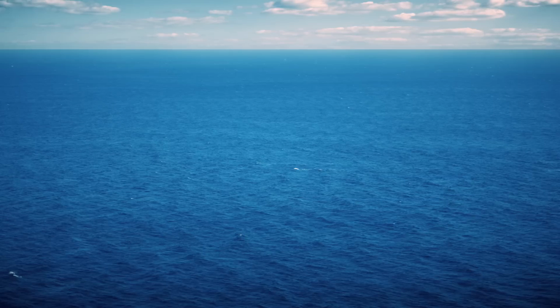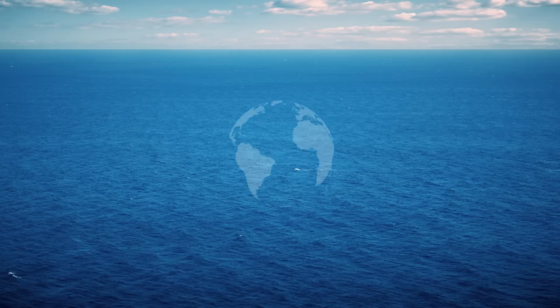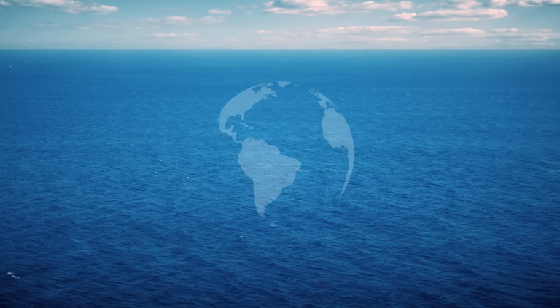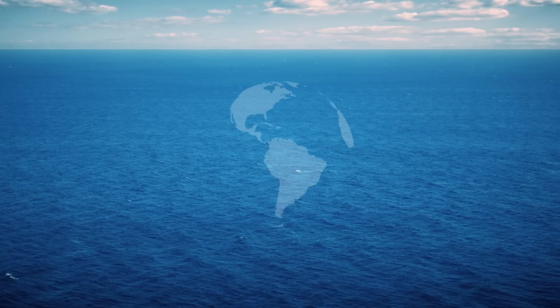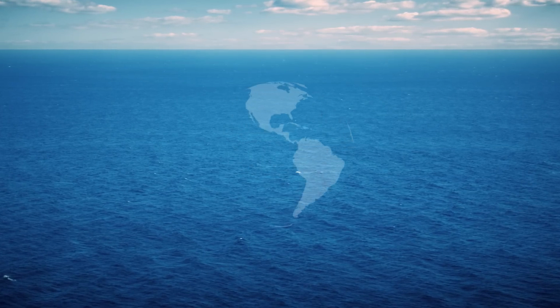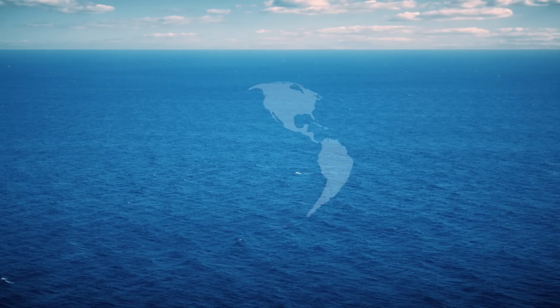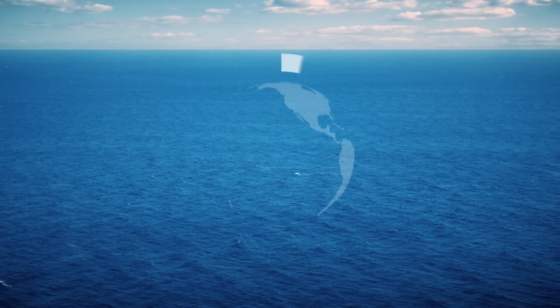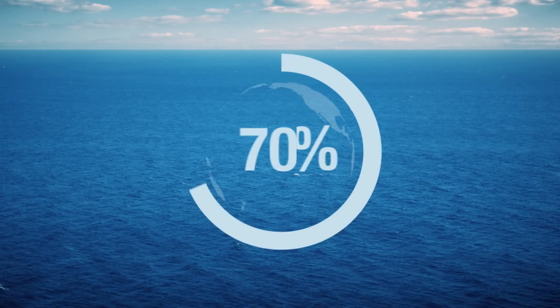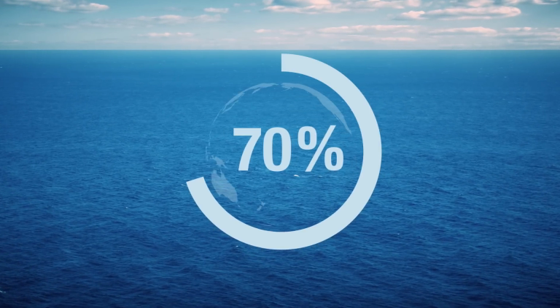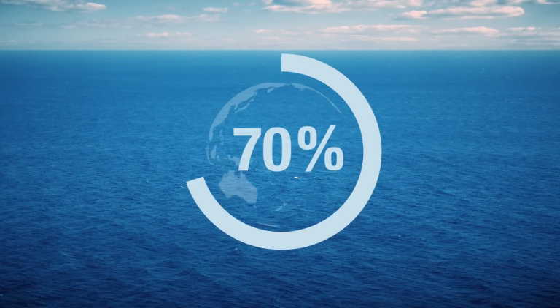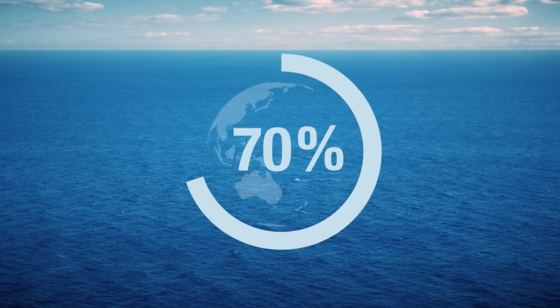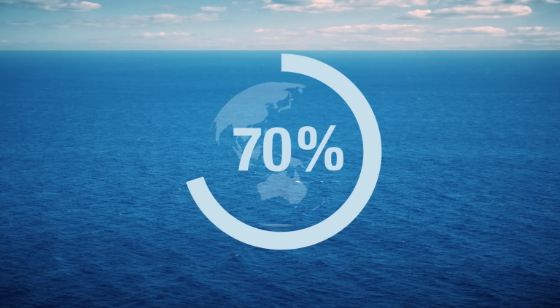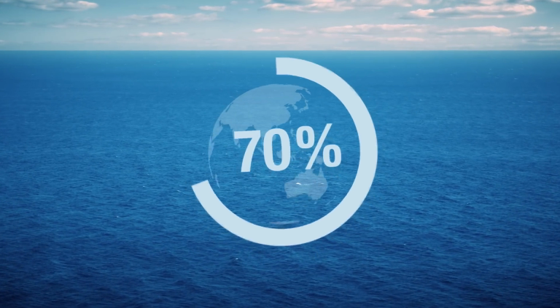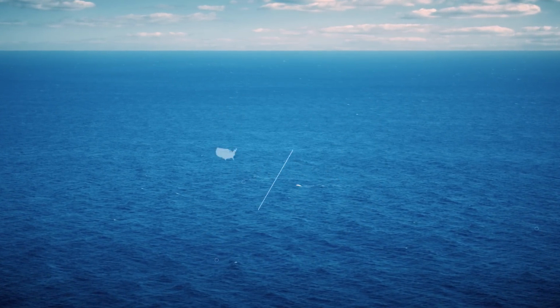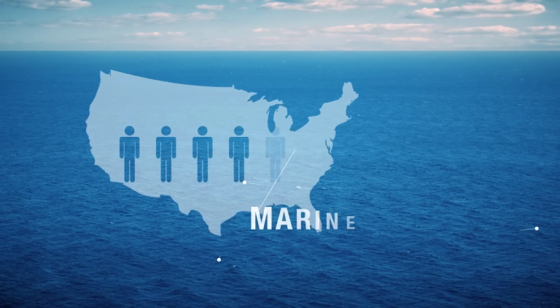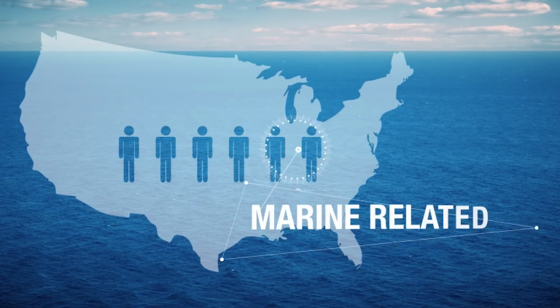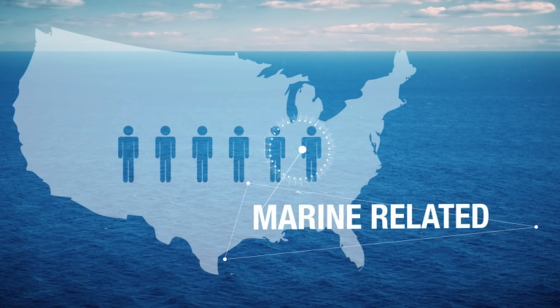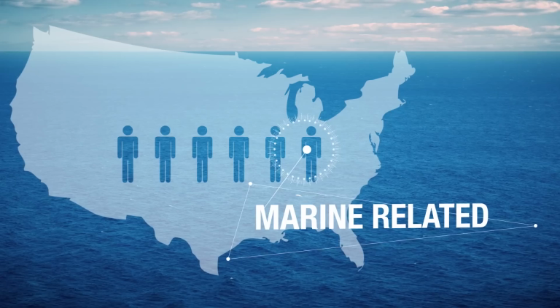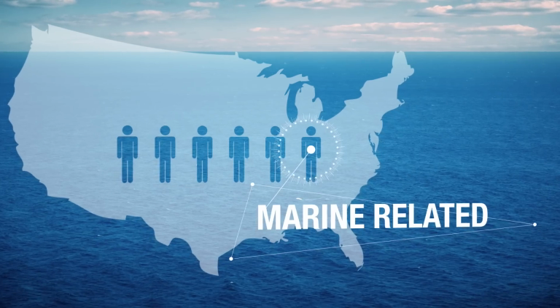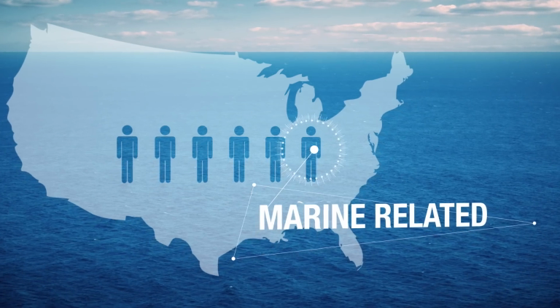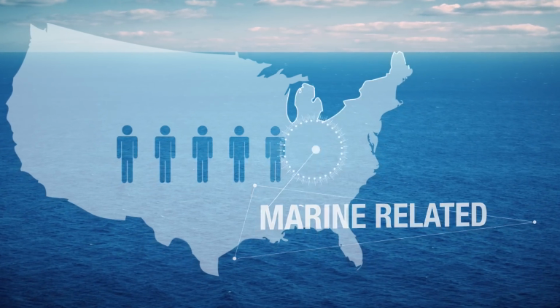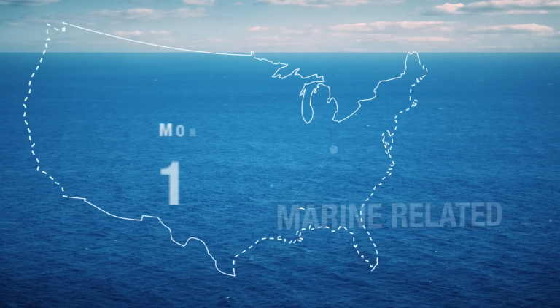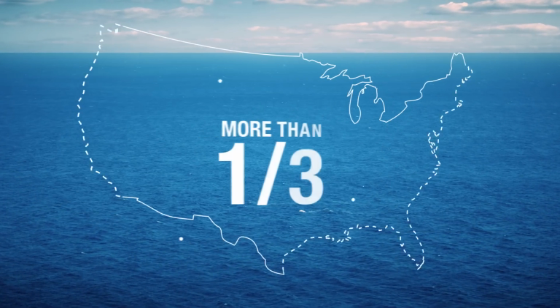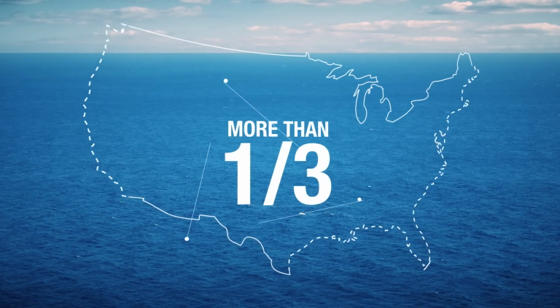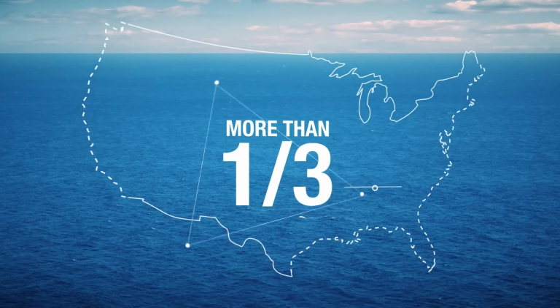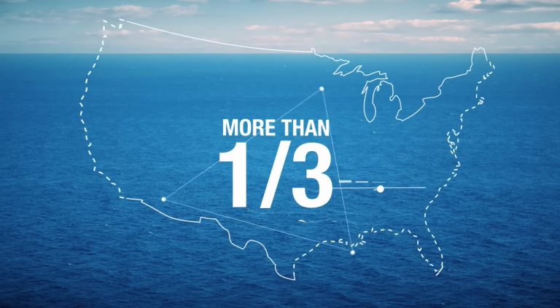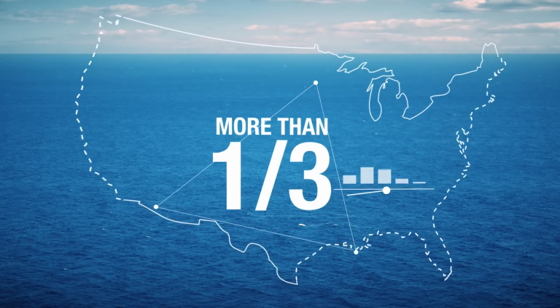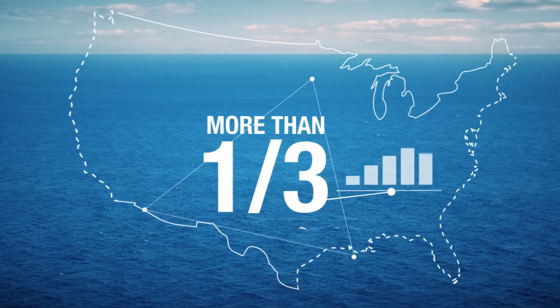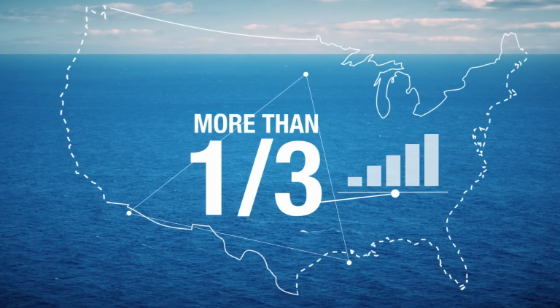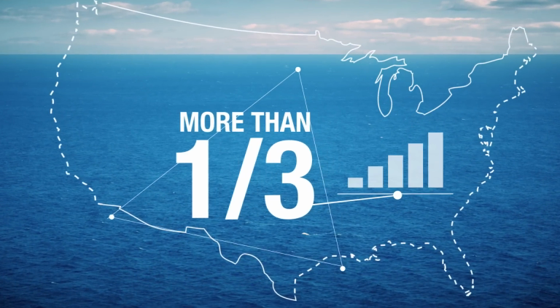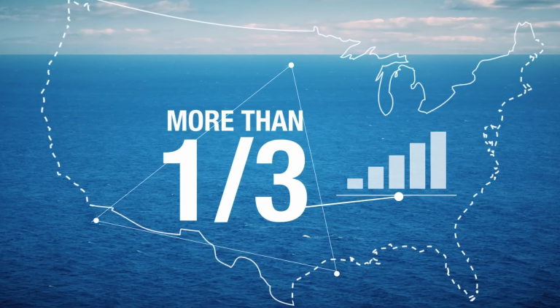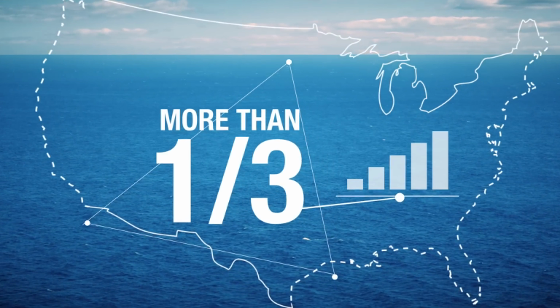The ocean is our world's final frontier, covering over 70% of the Earth. One out of every six U.S. jobs is marine-related, and more than one-third of the U.S. gross national product originates in coastal areas.